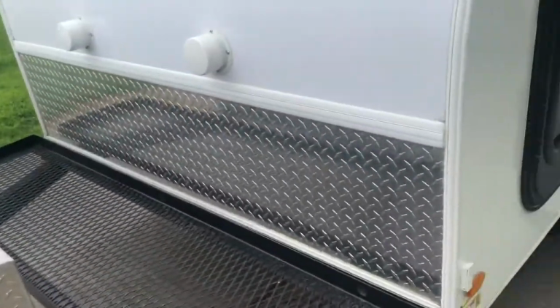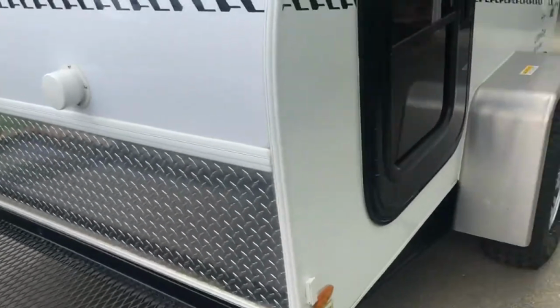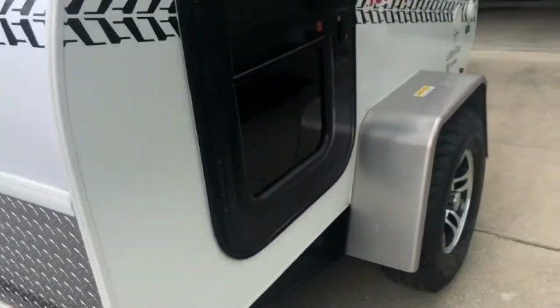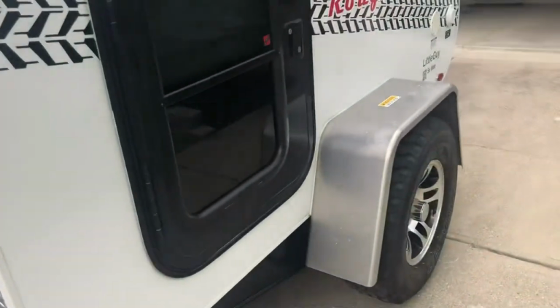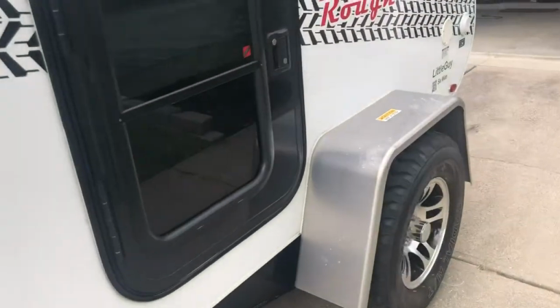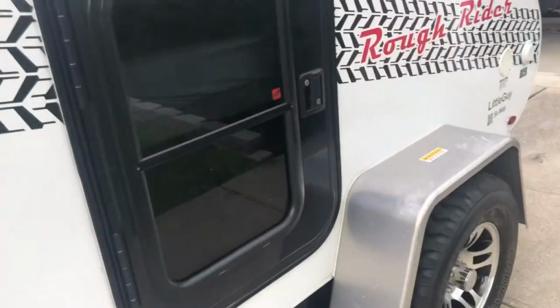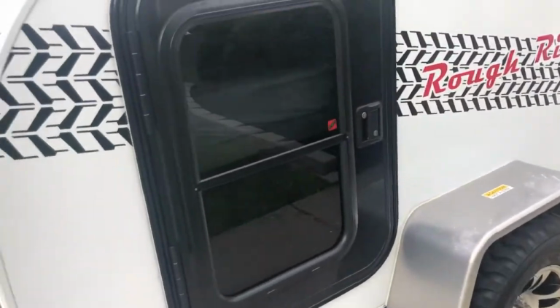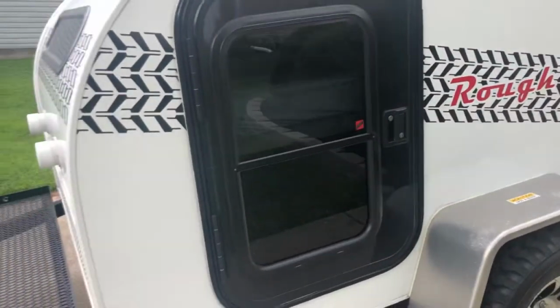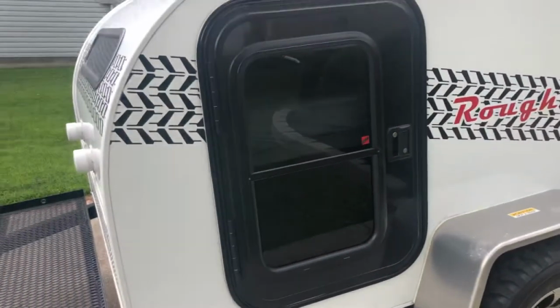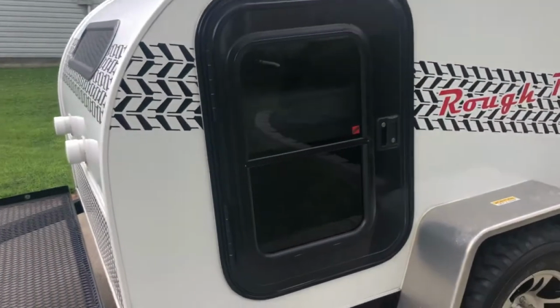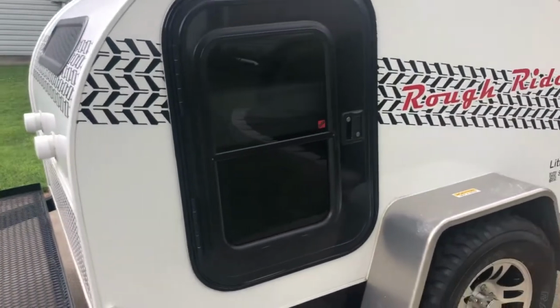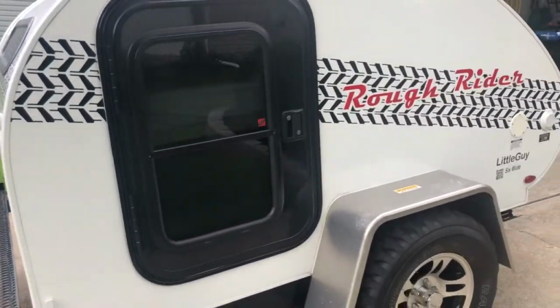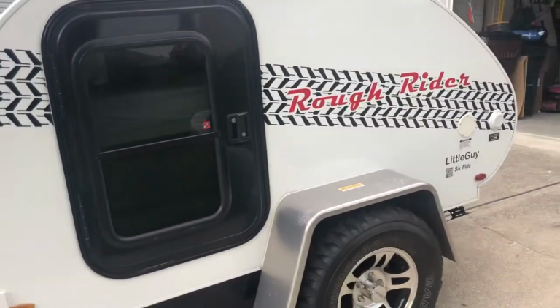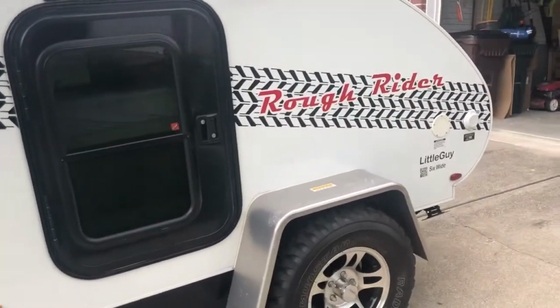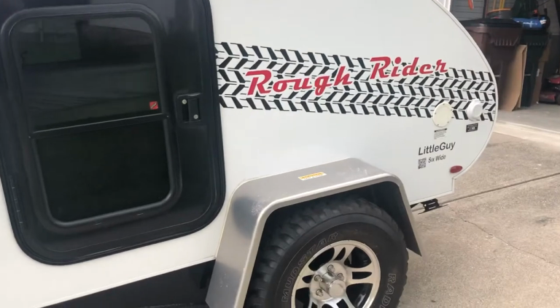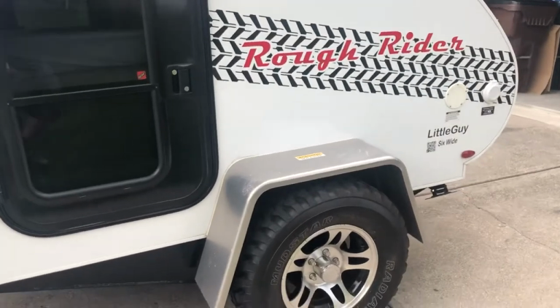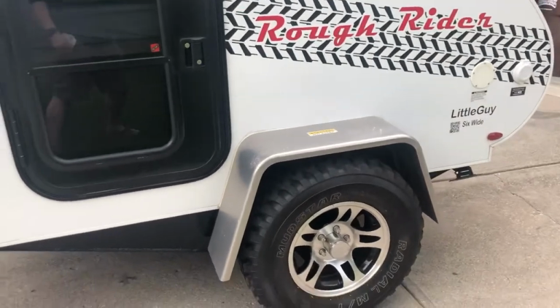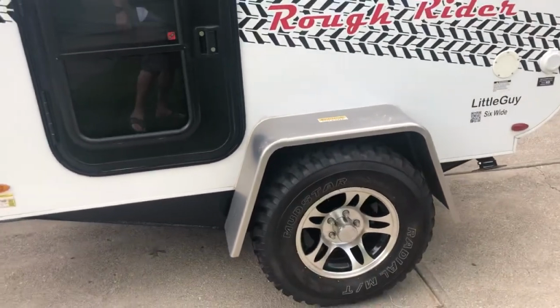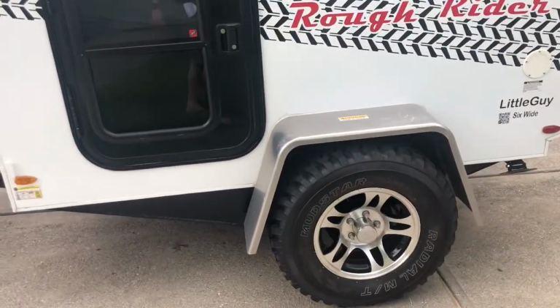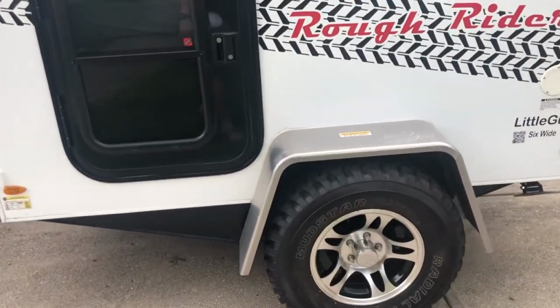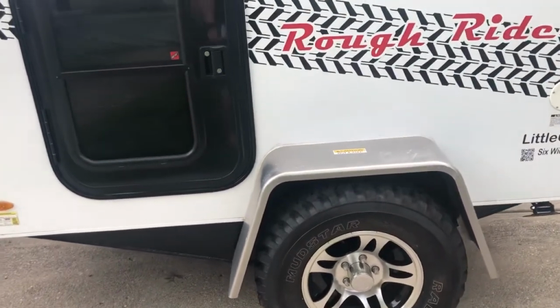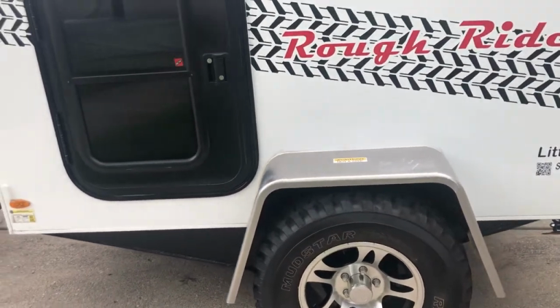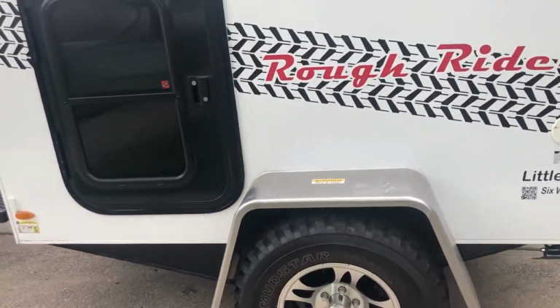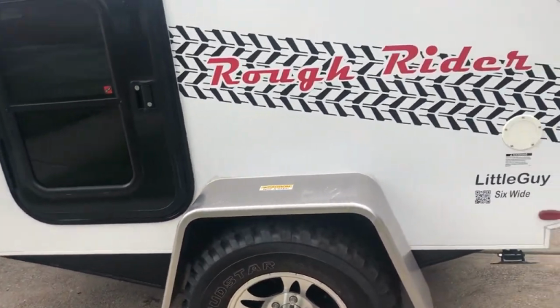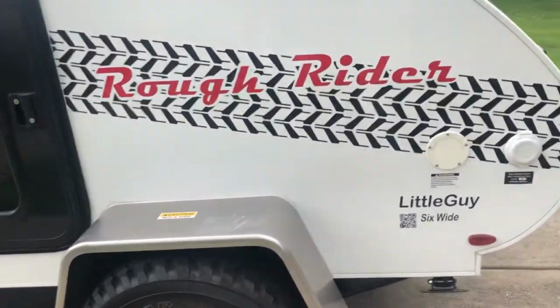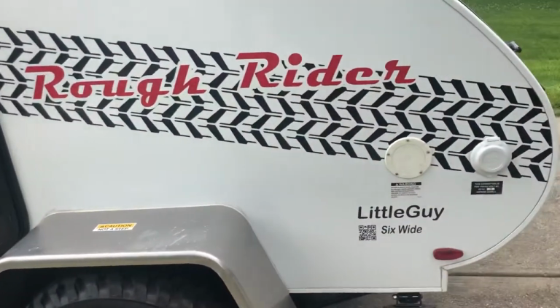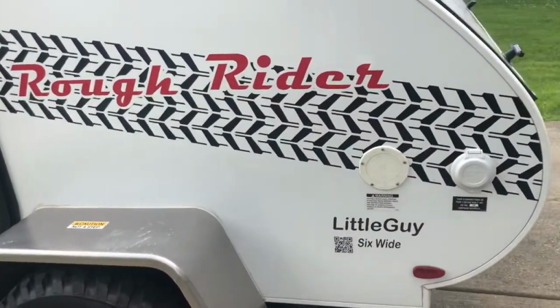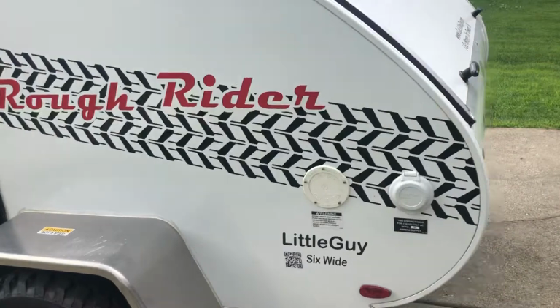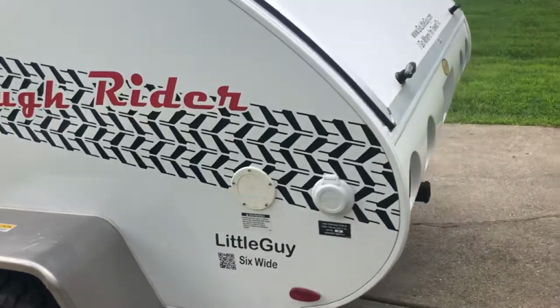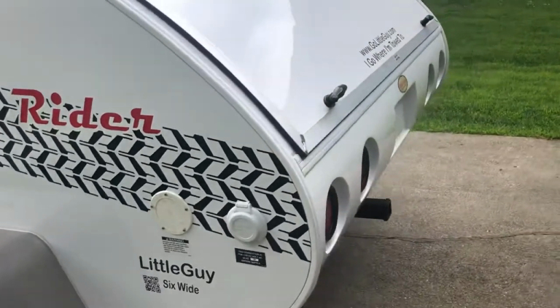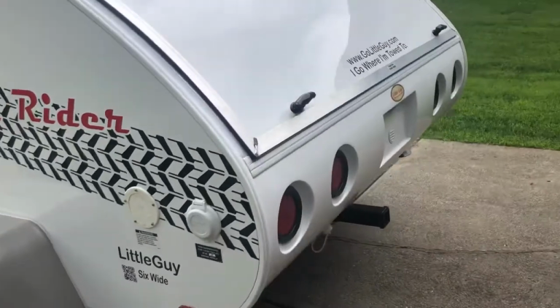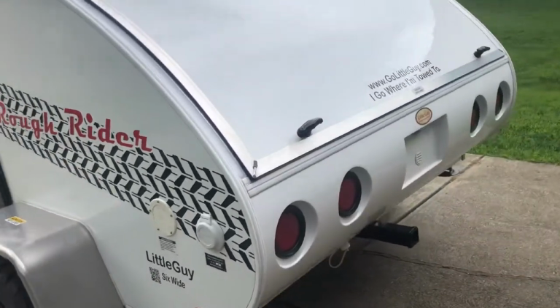As we move around the trailer, it has doors on both sides. You can see the door here, and it does have the upgraded stainless steel fenders. It also has rear hand-crank jacks in the back.